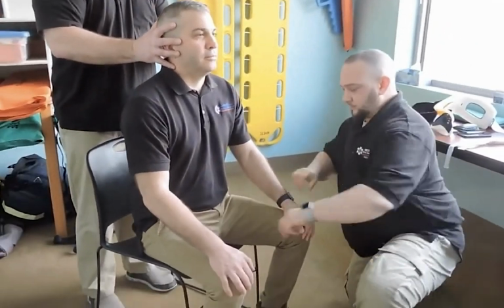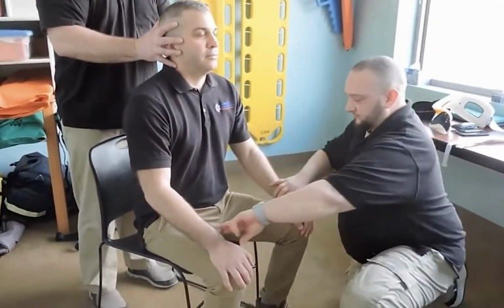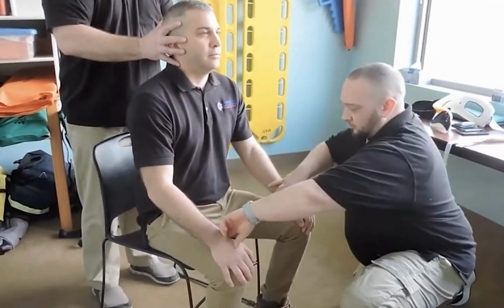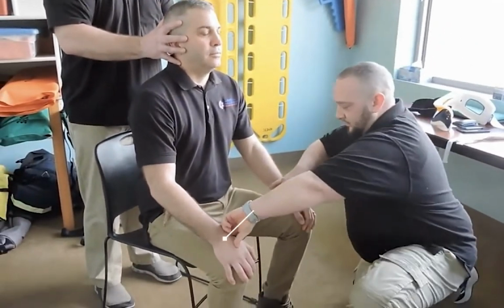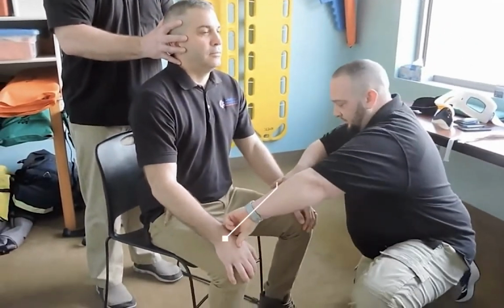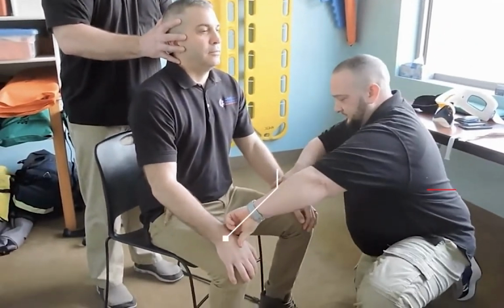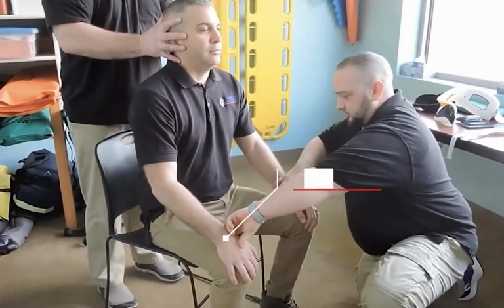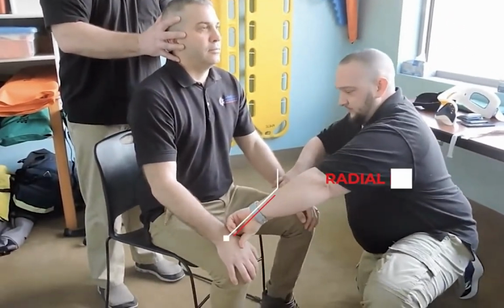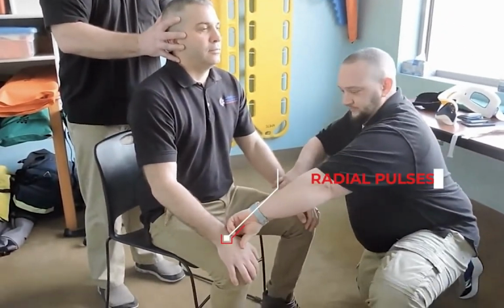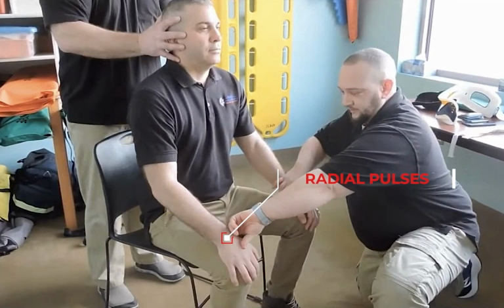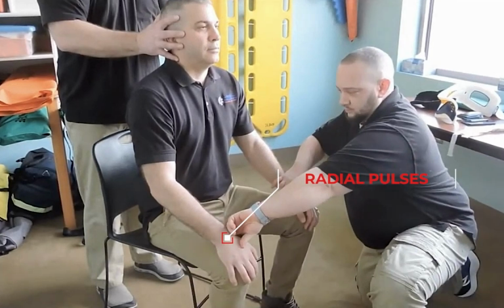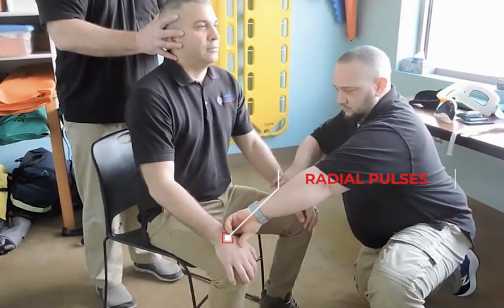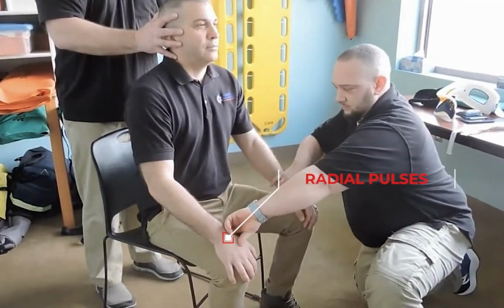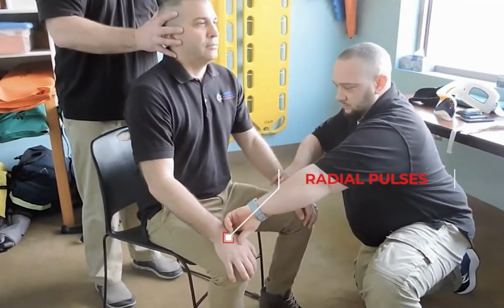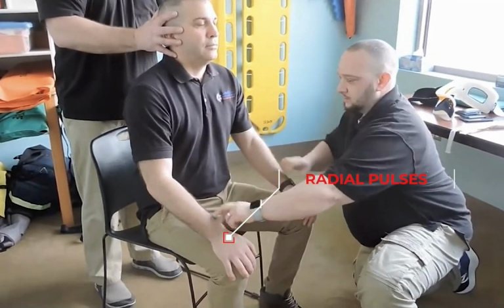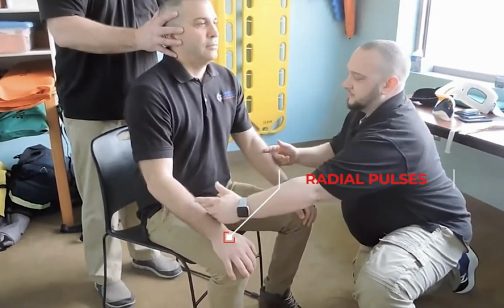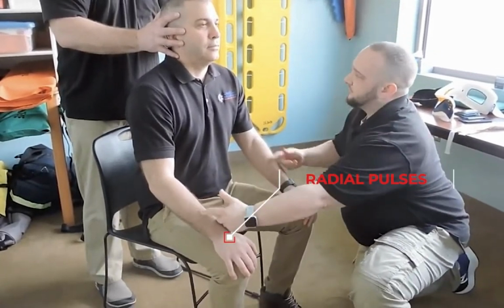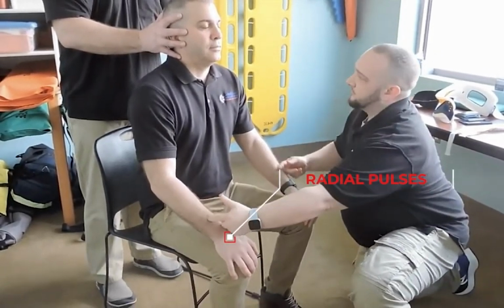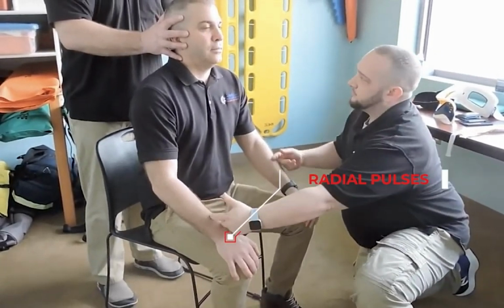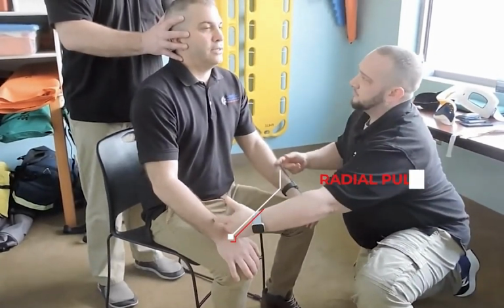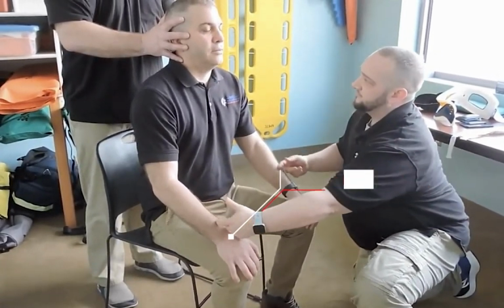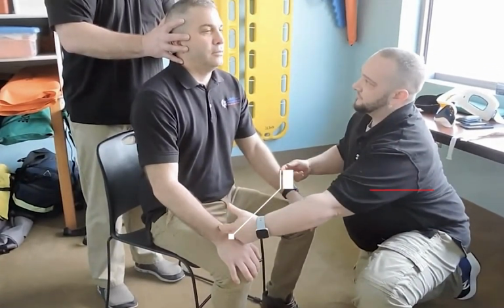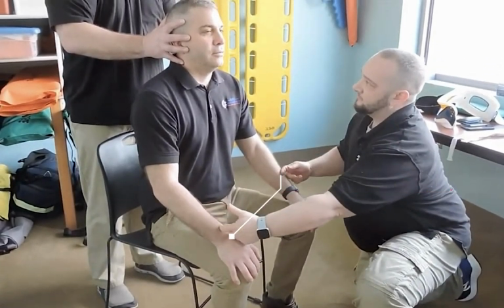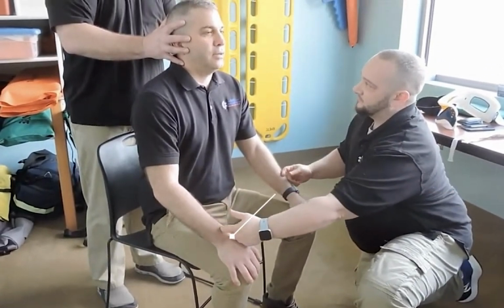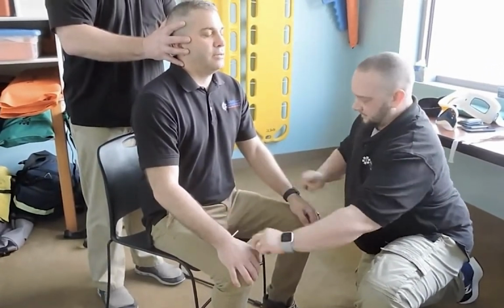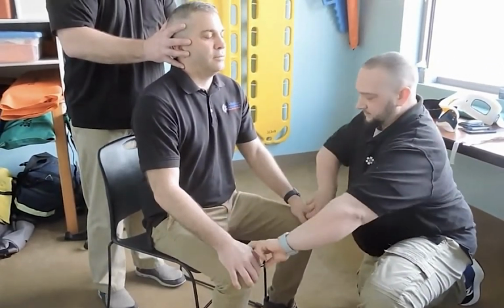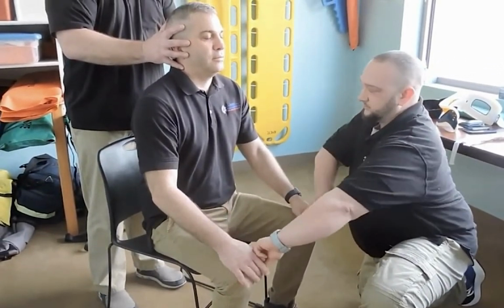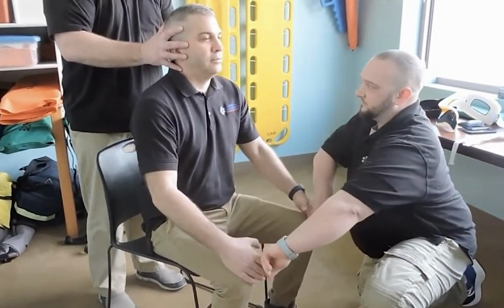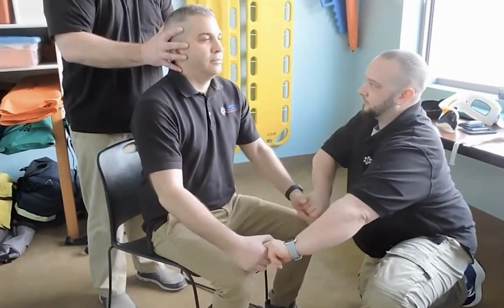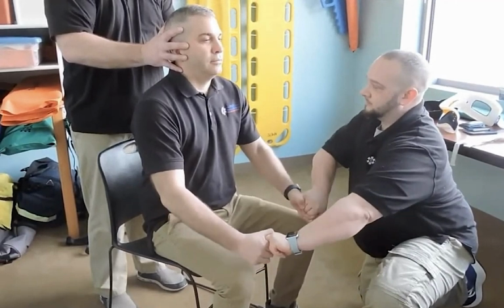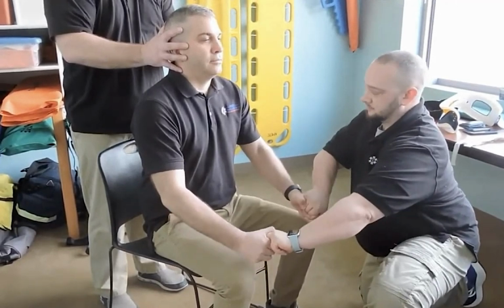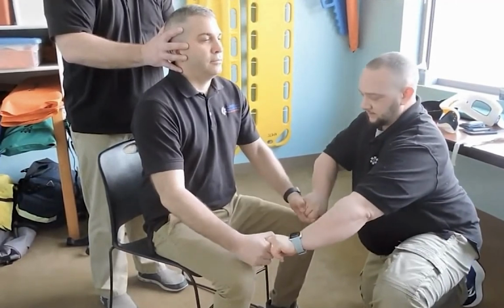I'm going to check for radial pulses, making sure that they're present and equal. Sir, can you feel me touching you? Yes. Does it feel the same on both sides? Yes. Can you squeeze my hands for me? Okay.